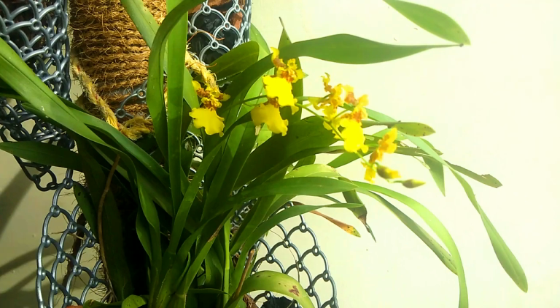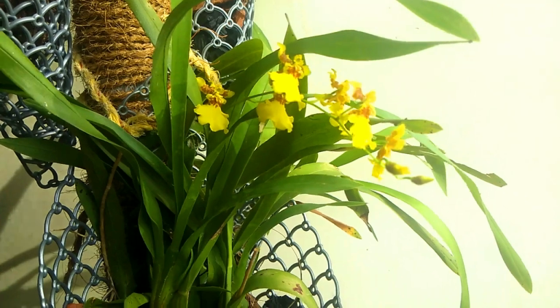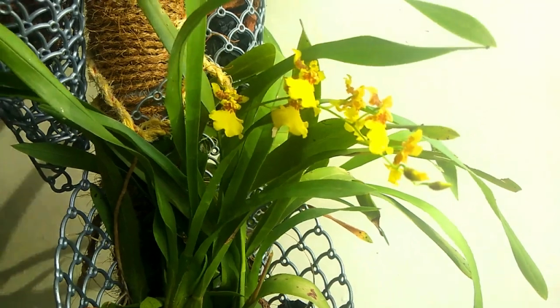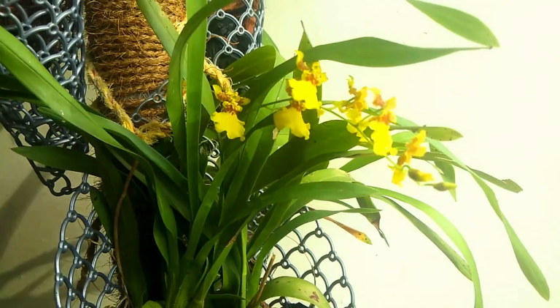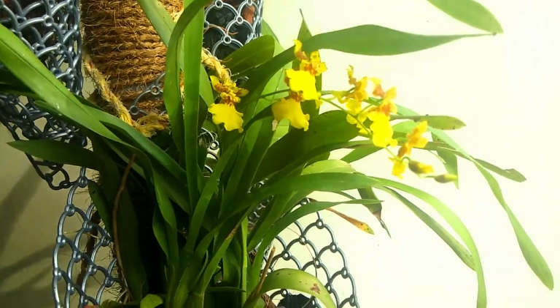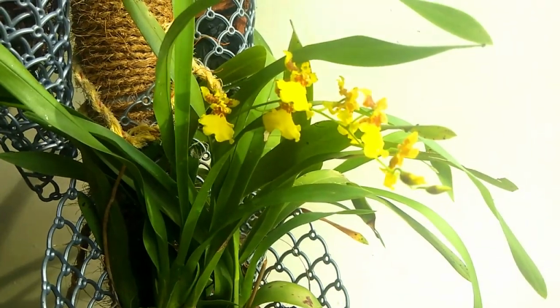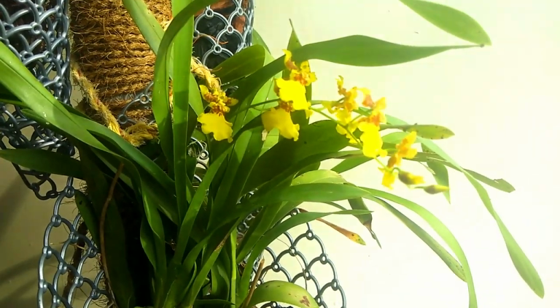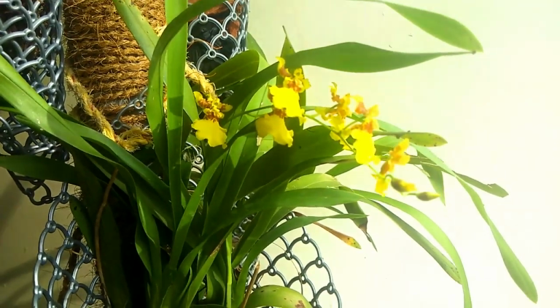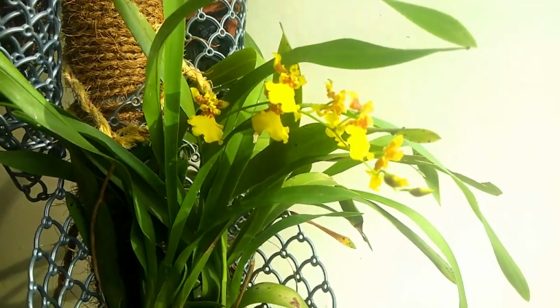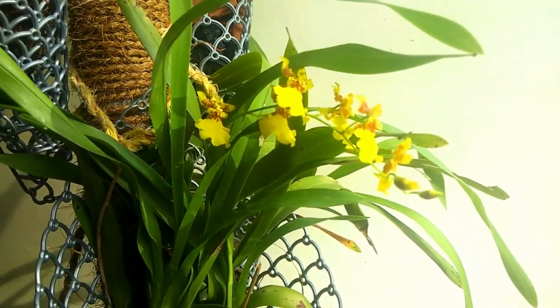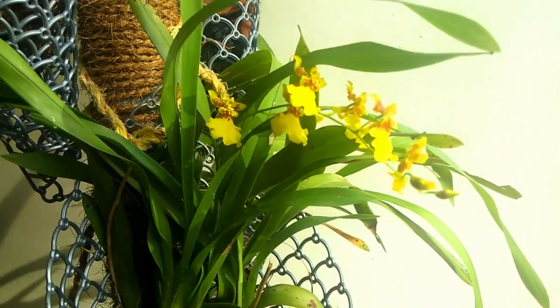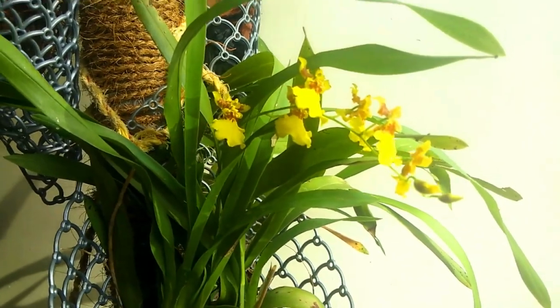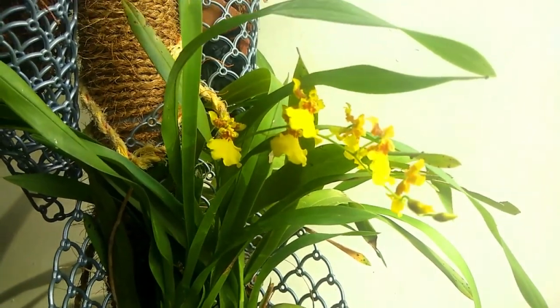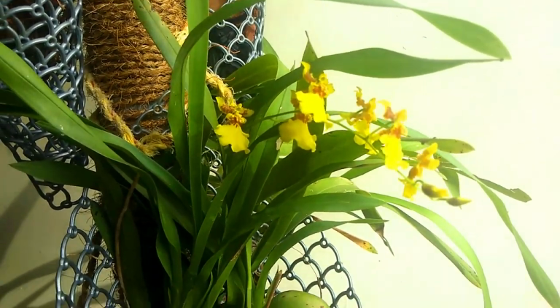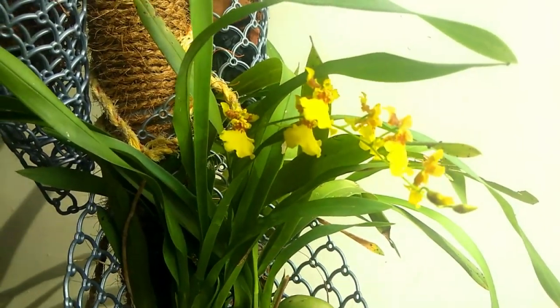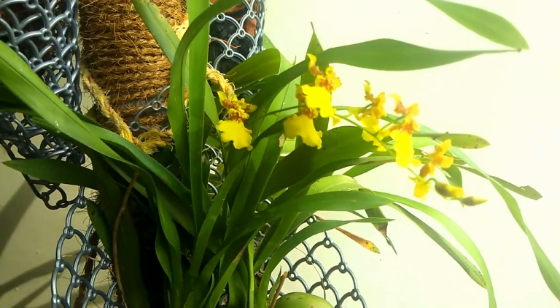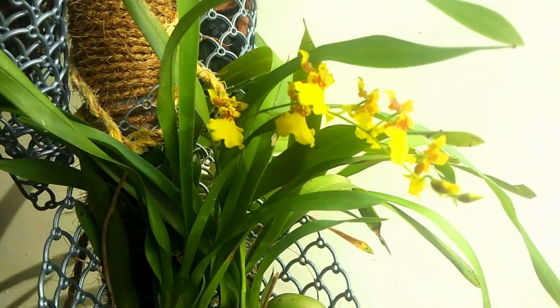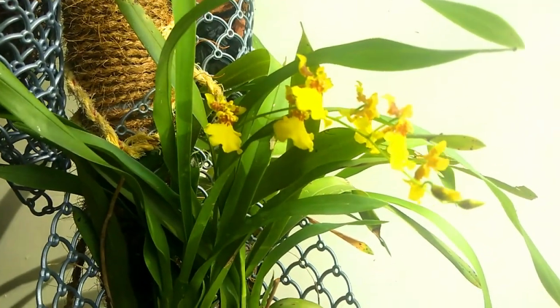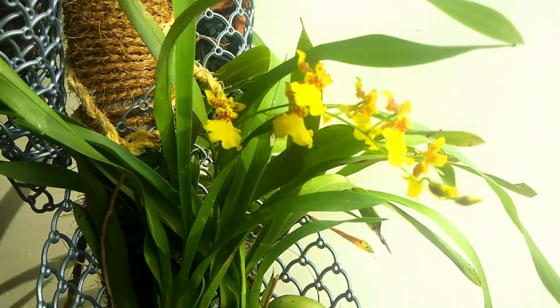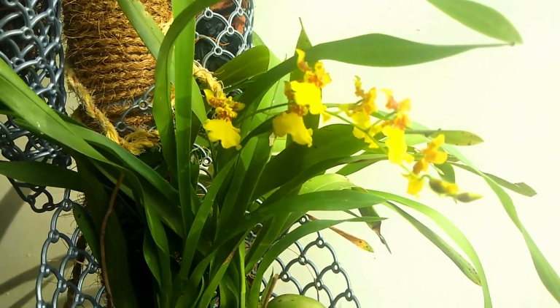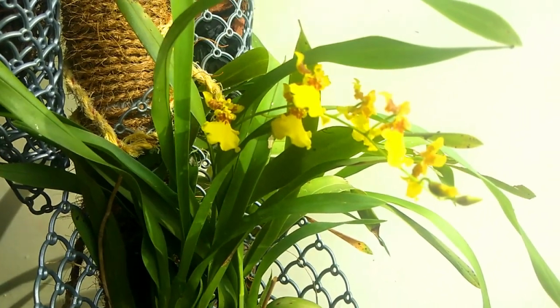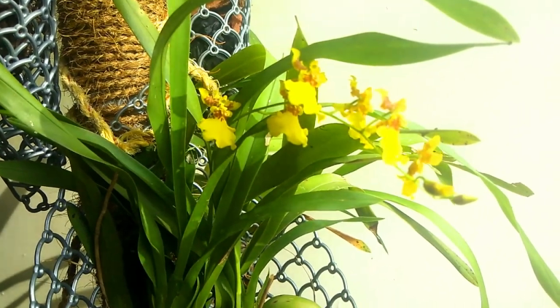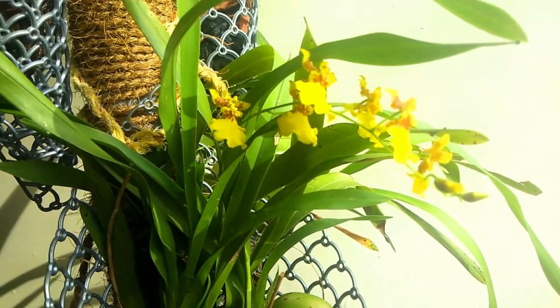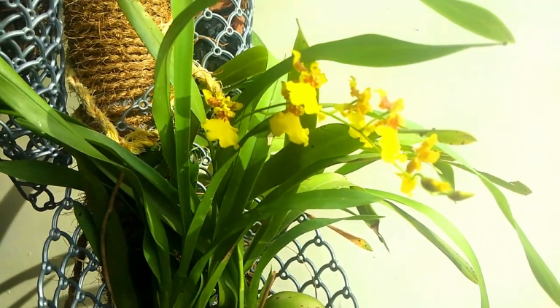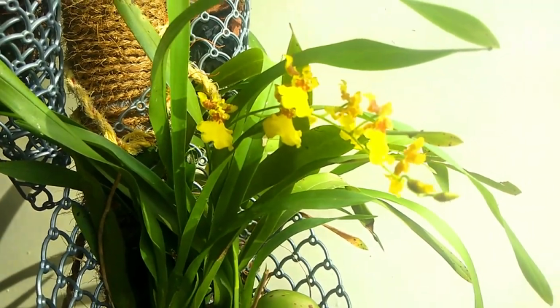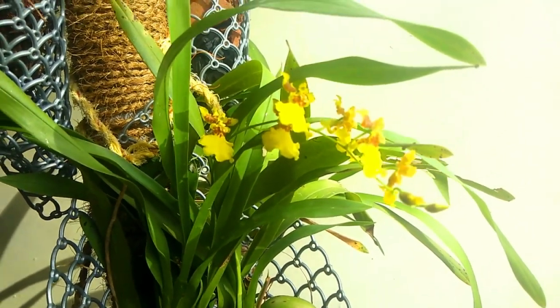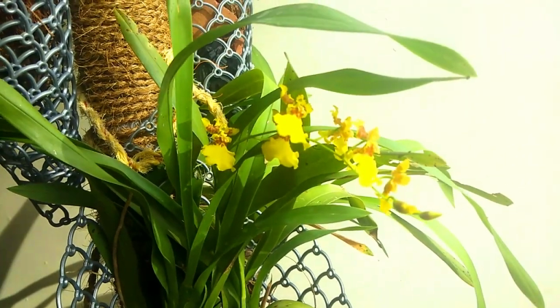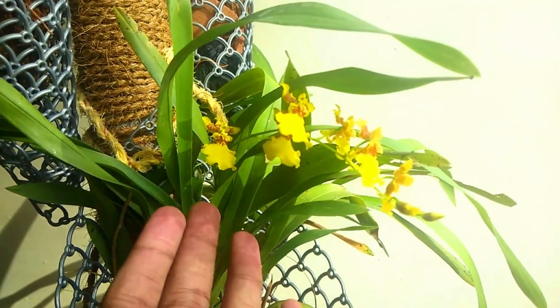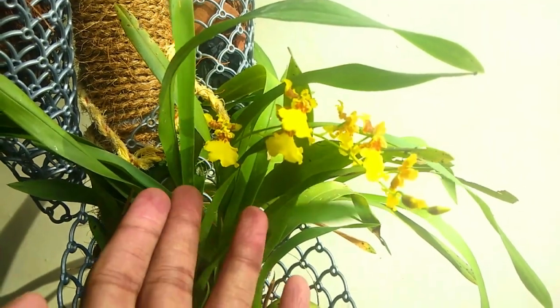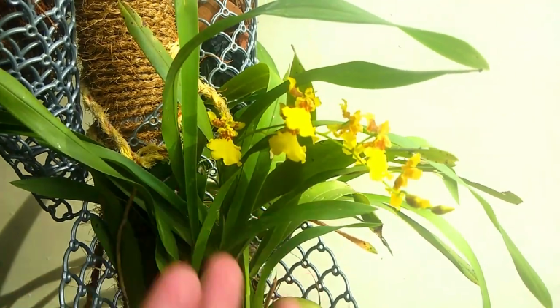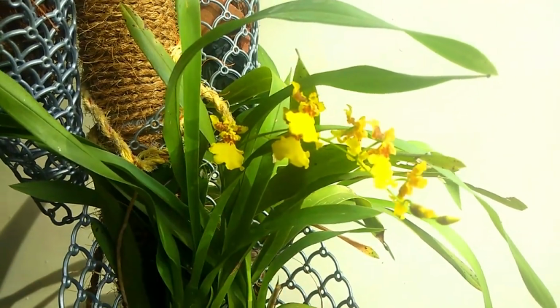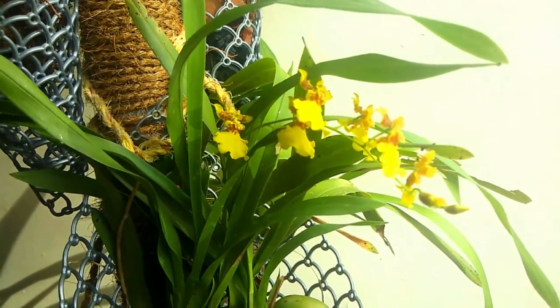The Orchid is very interesting. The Orchid is a dancing lady. This is a dancing lady called Oncidium.